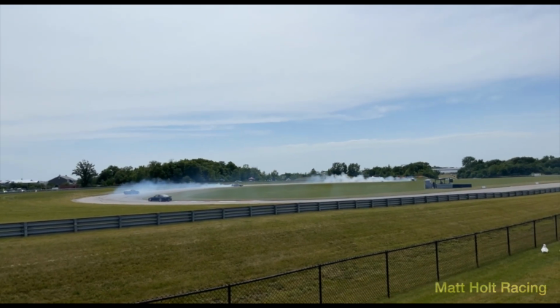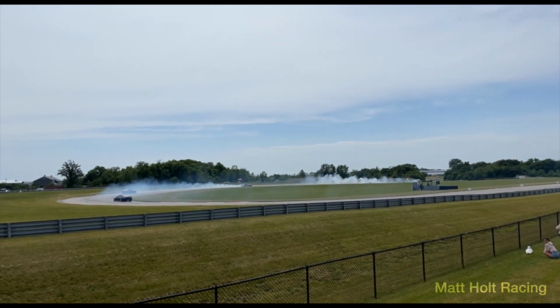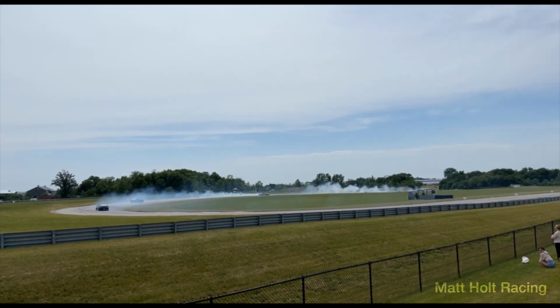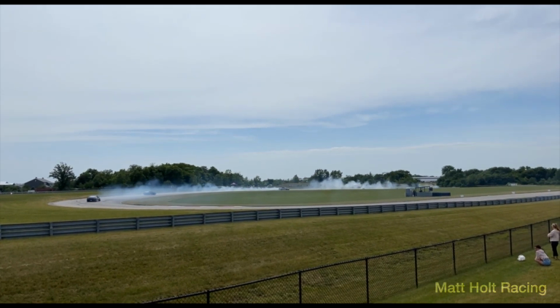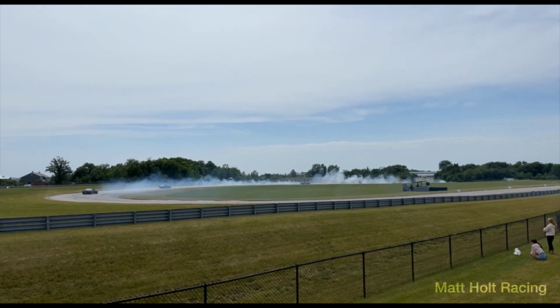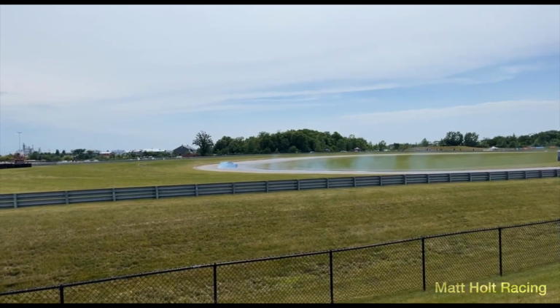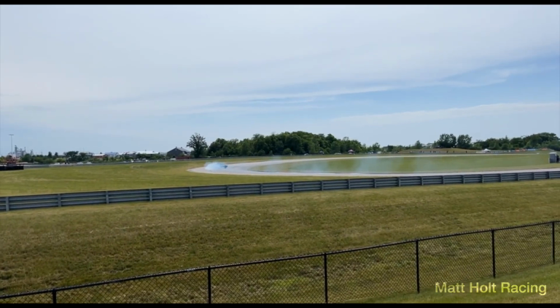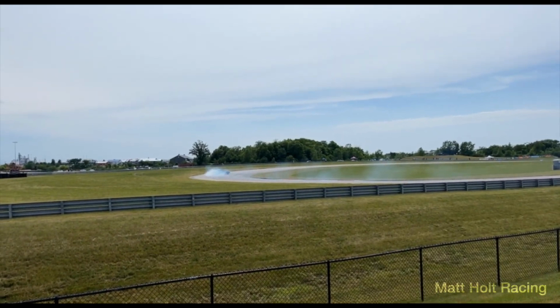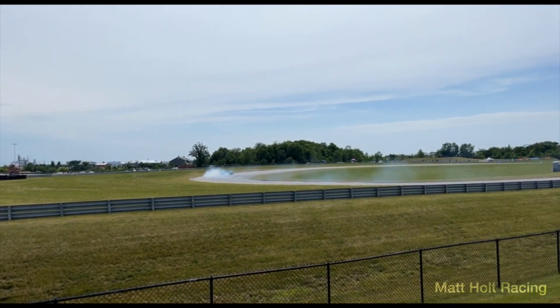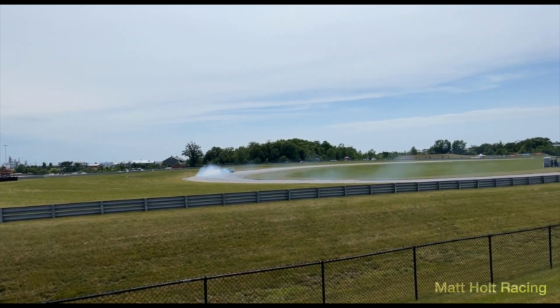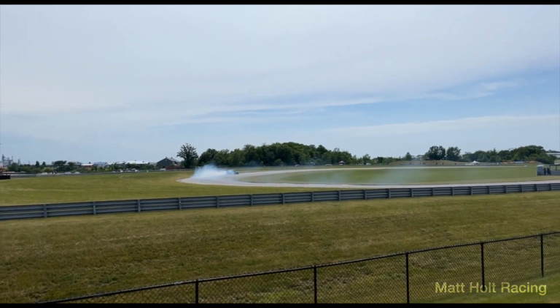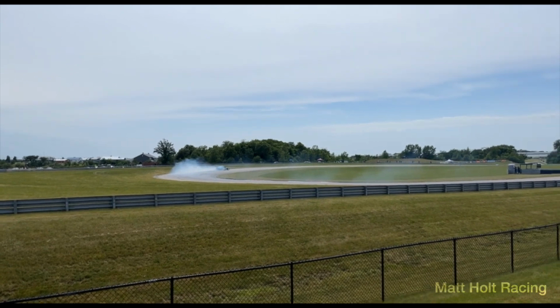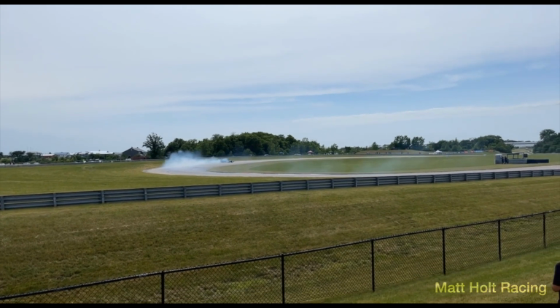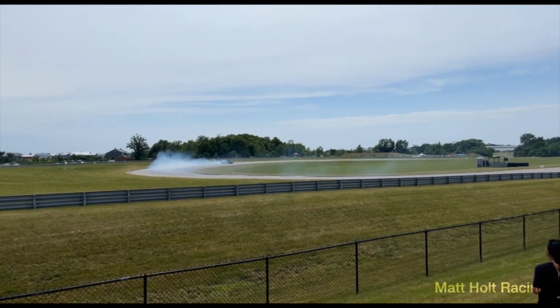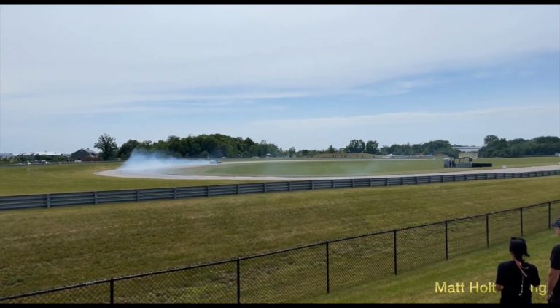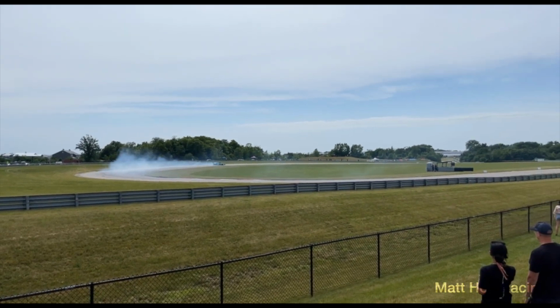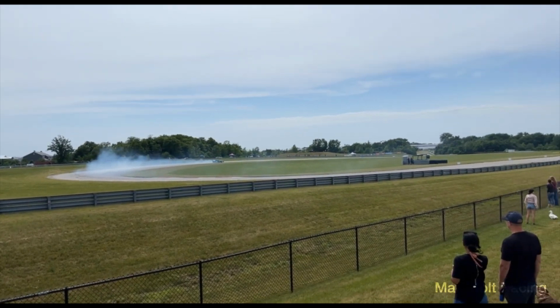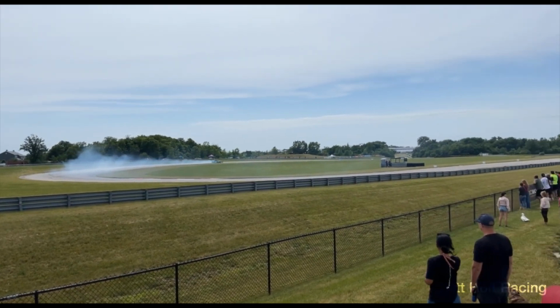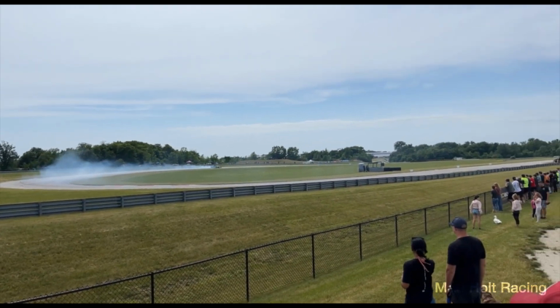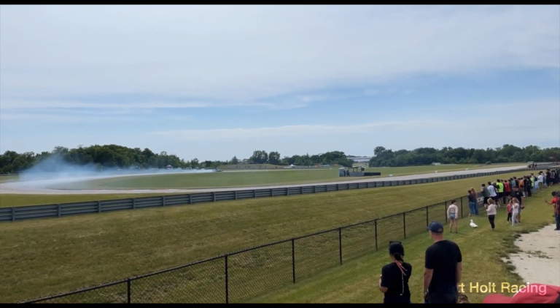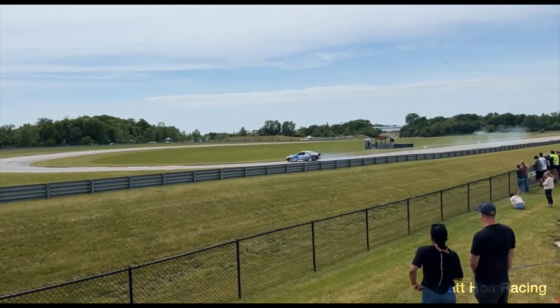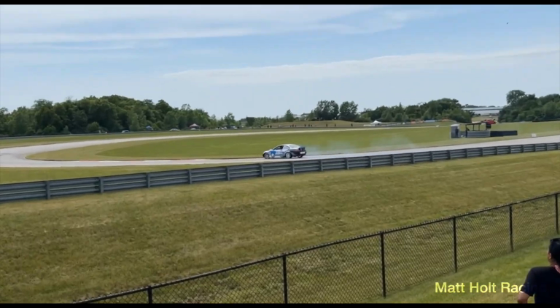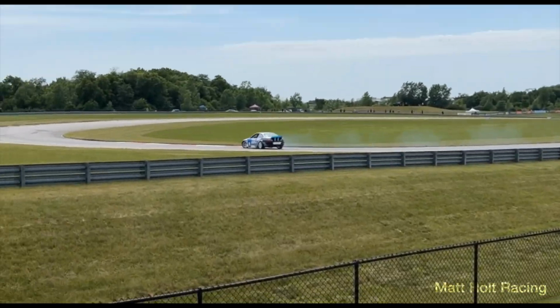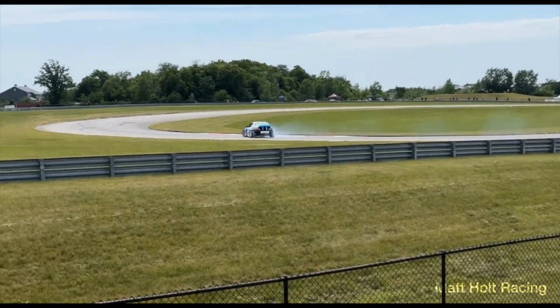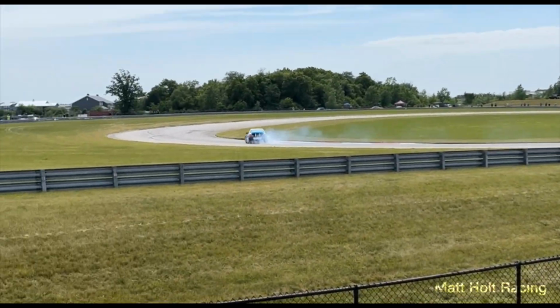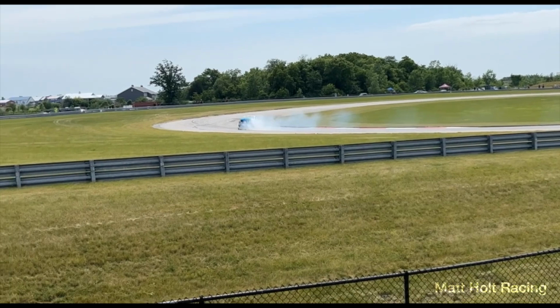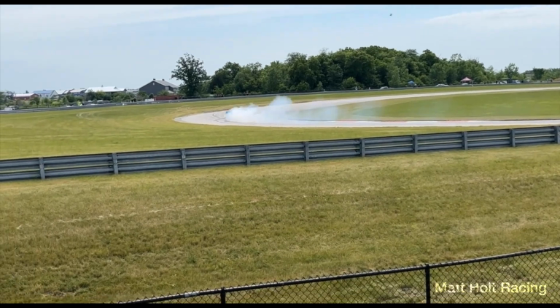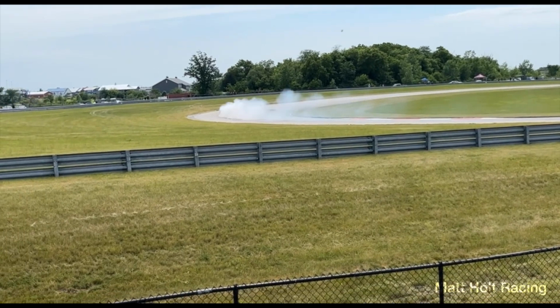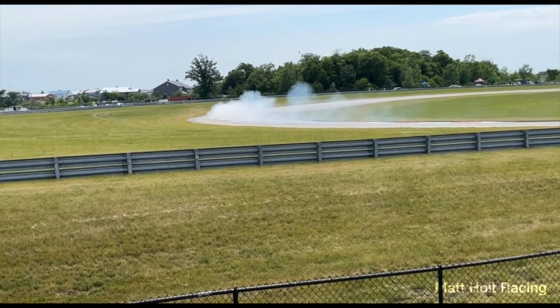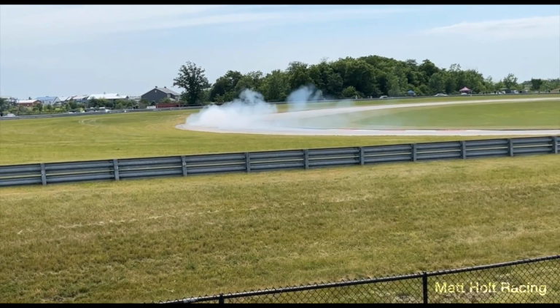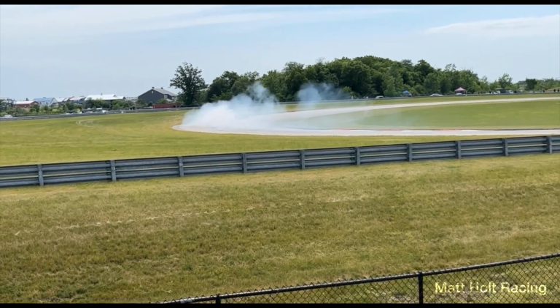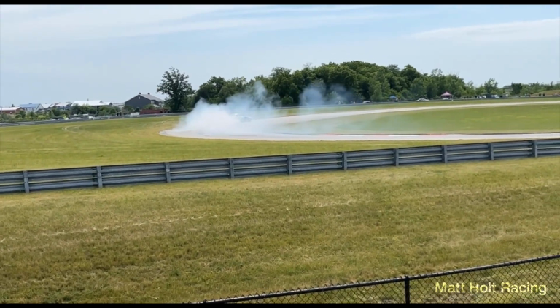Drifting is definitely one of my favorites to watch — it's a really good time. You get to go out there and just annihilate the track and have a good time. Huge horsepower, big motors, tires smoking — very, very cool to watch, and obviously a crowd favorite.